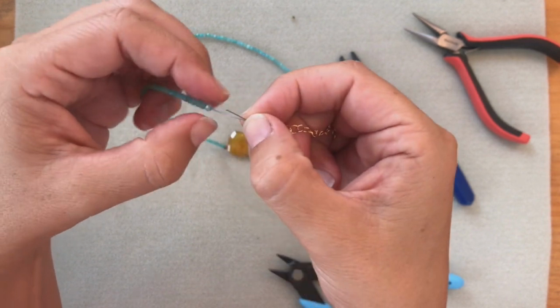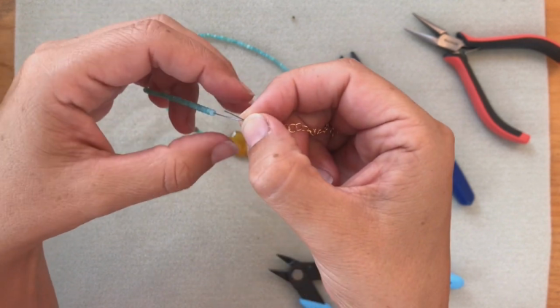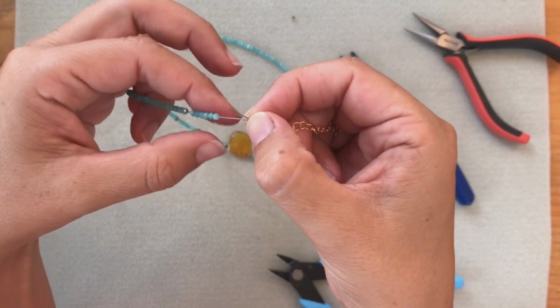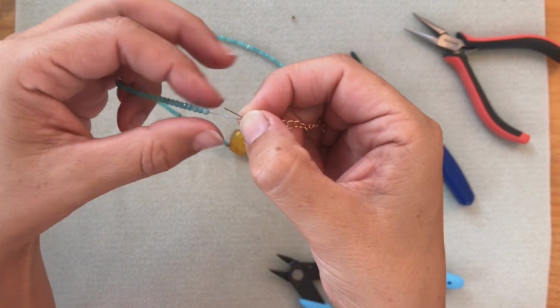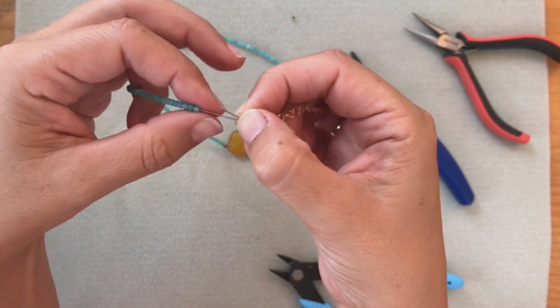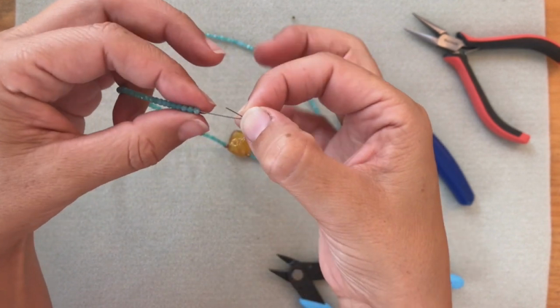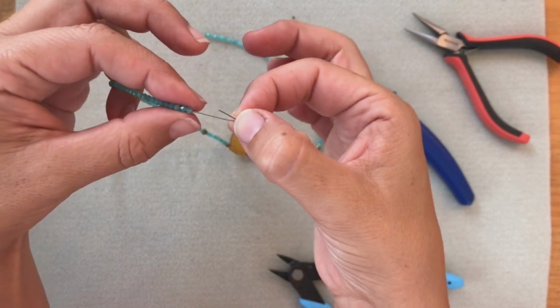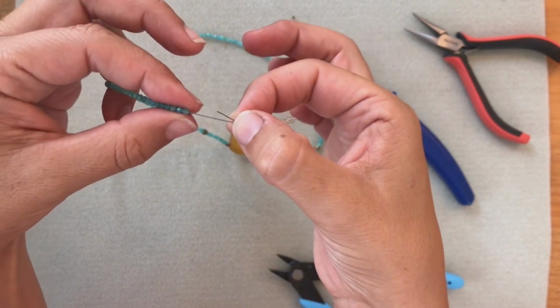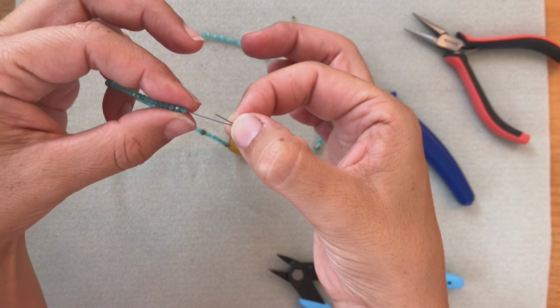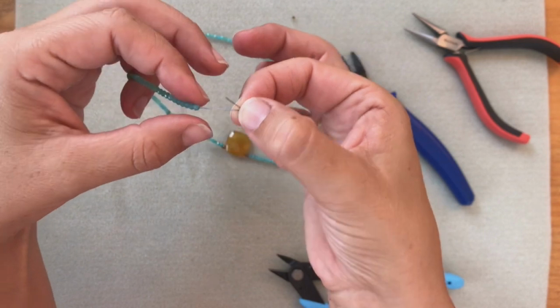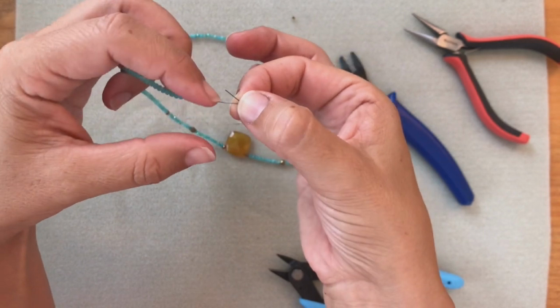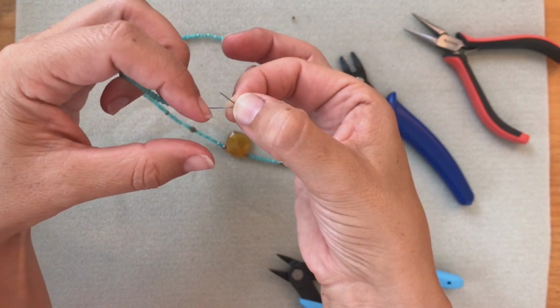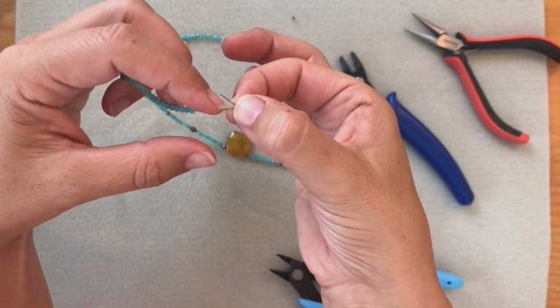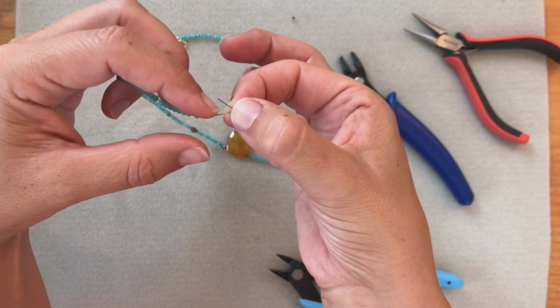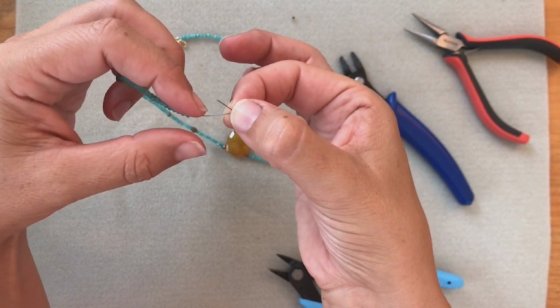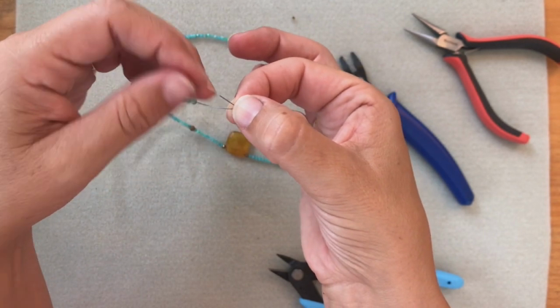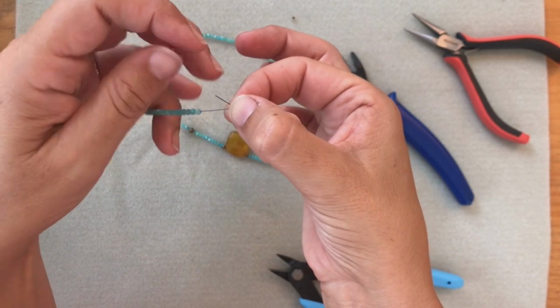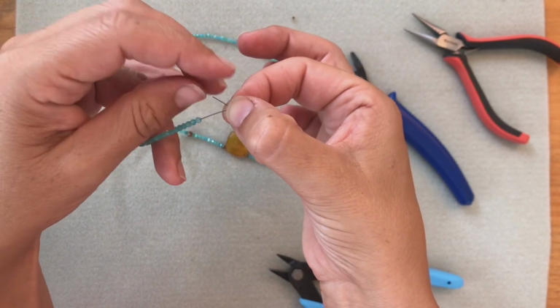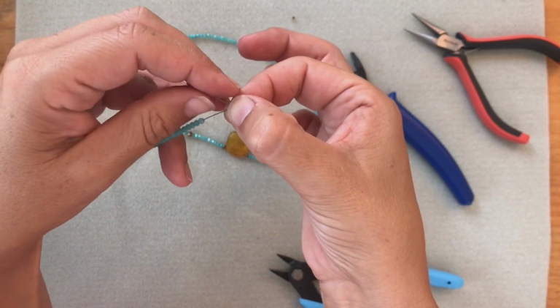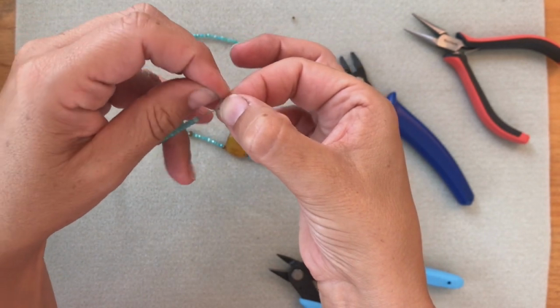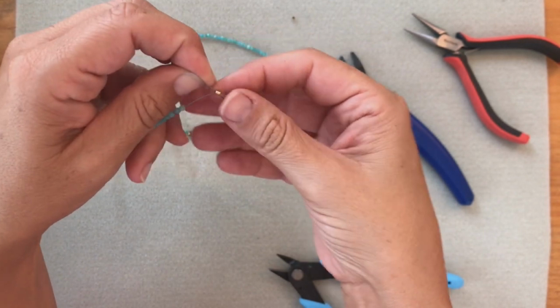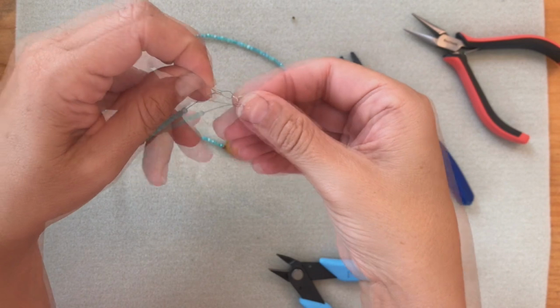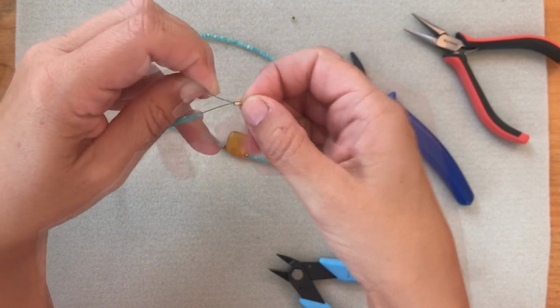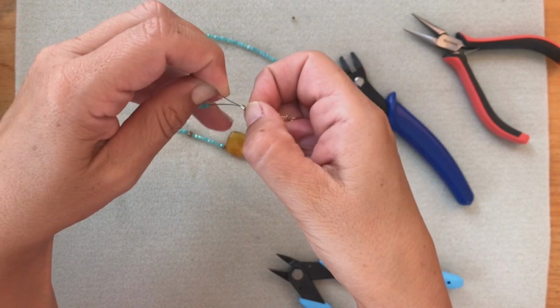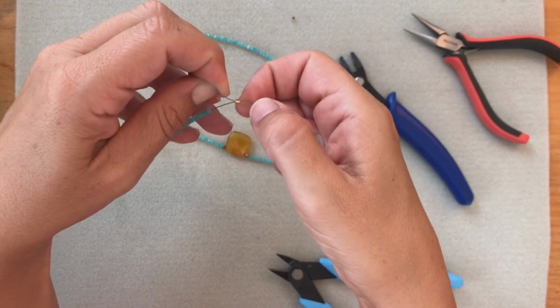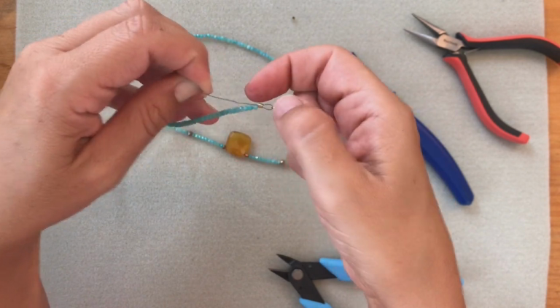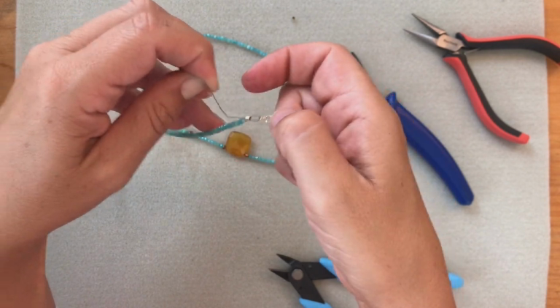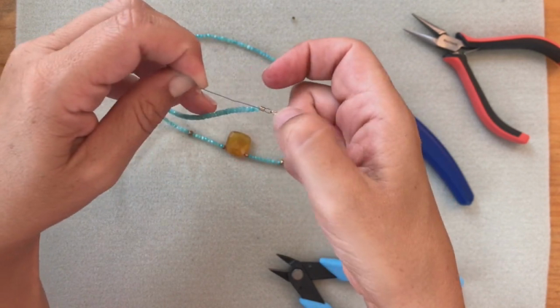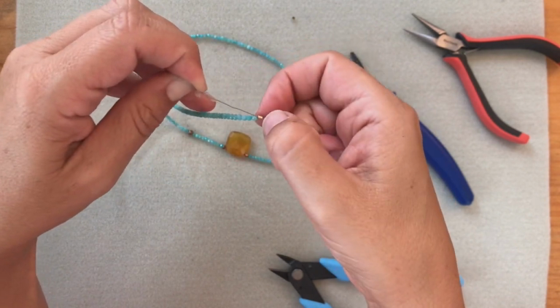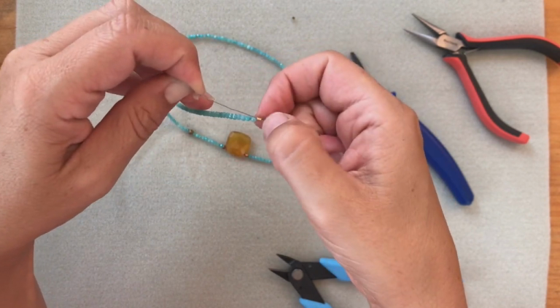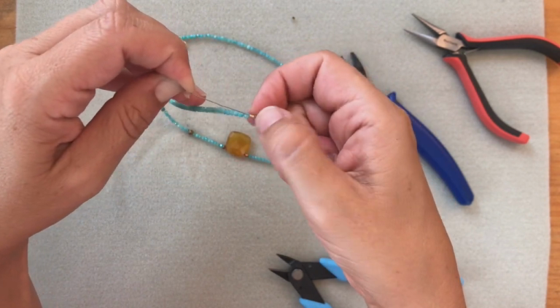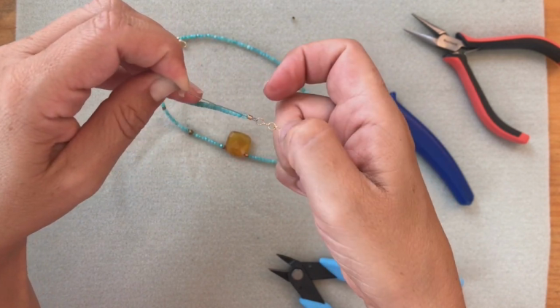Now this time, instead of pulling the wire with the beads — because it would then expose all the extra wire — we're going to pull the wire that's sticking out. And now see how it gets a little stuck? You sort of have to — I just pushed the tube down.